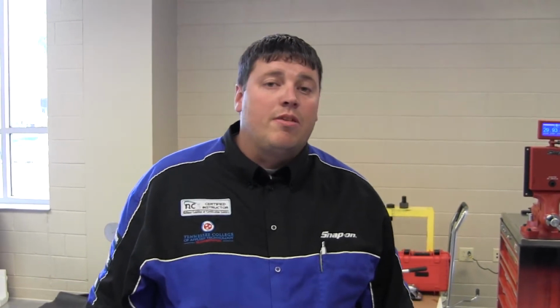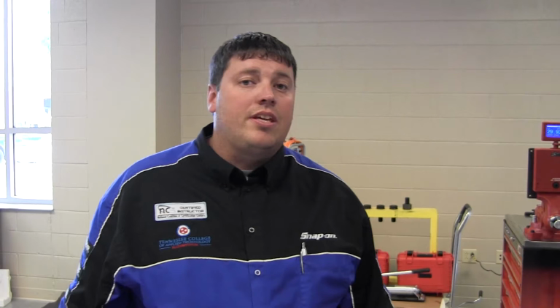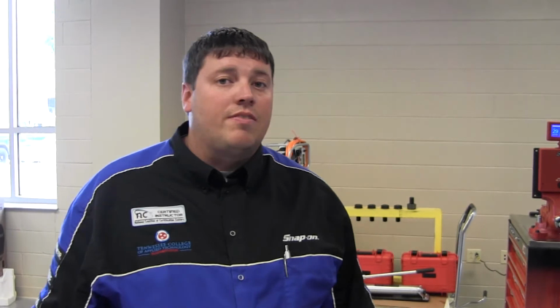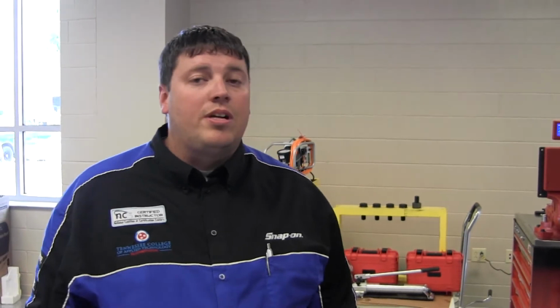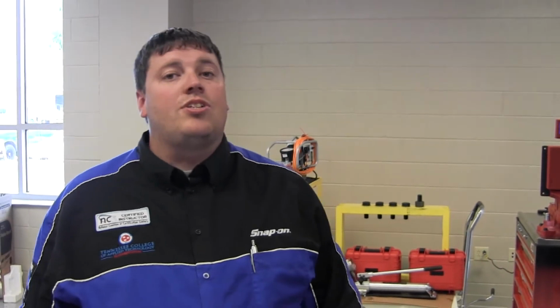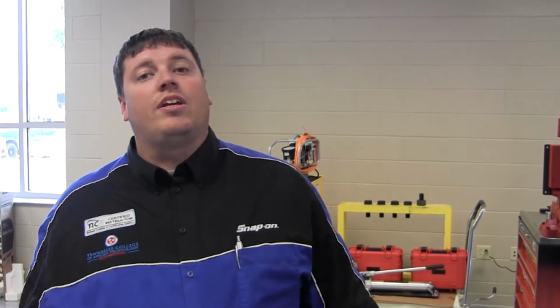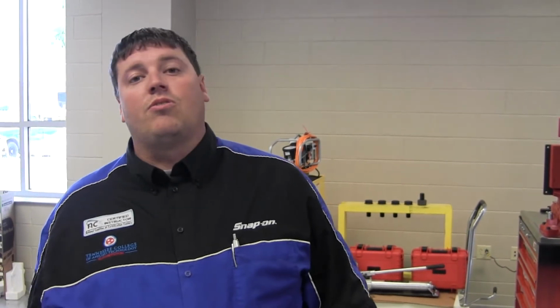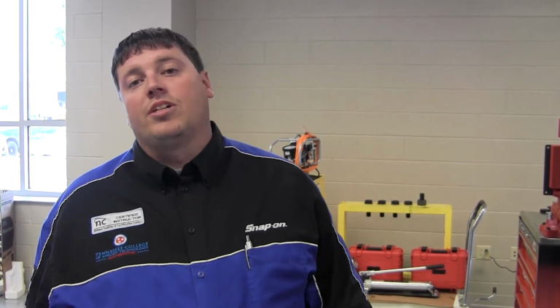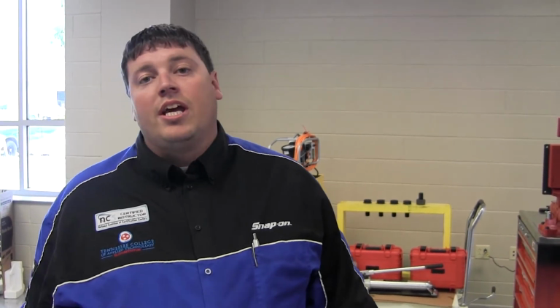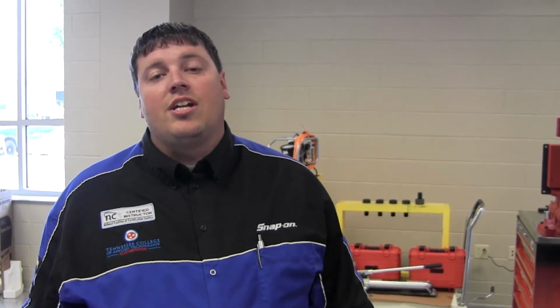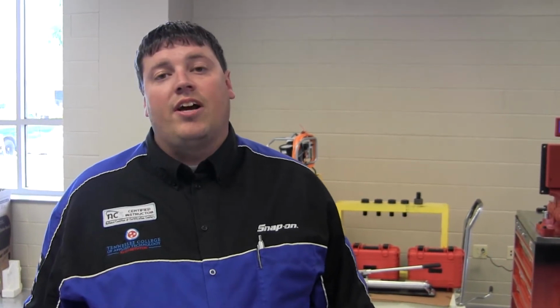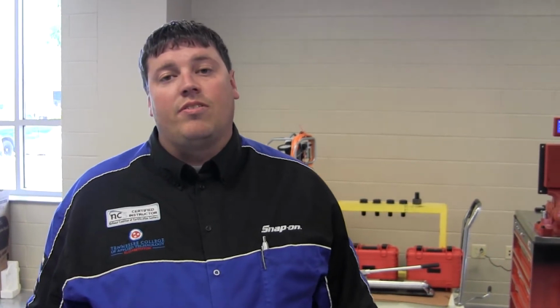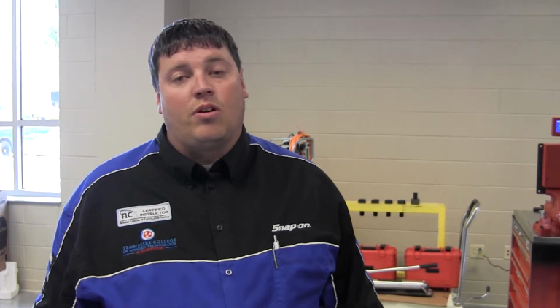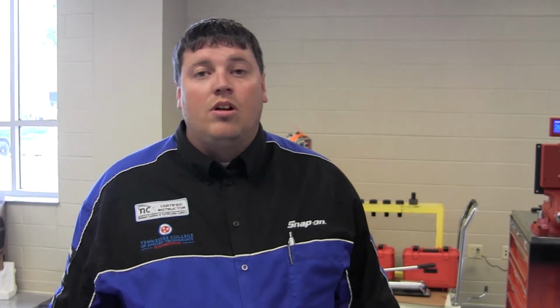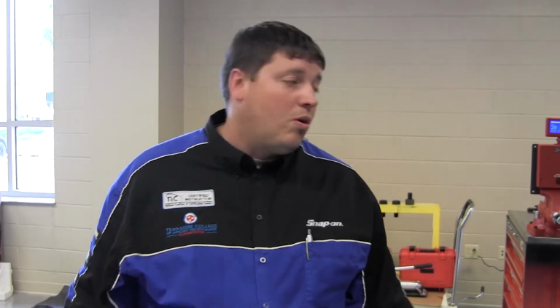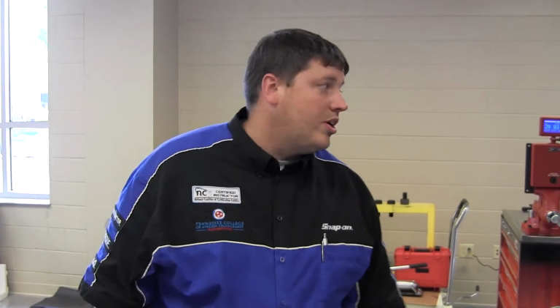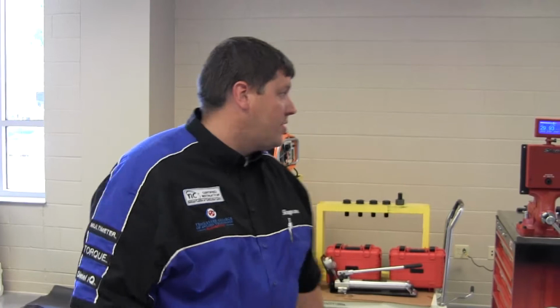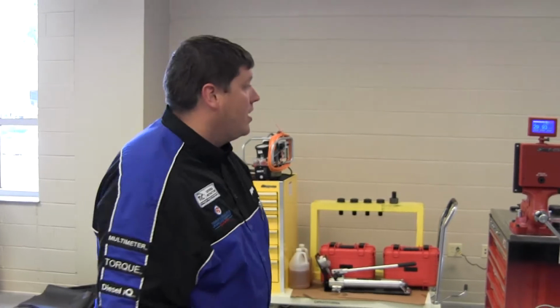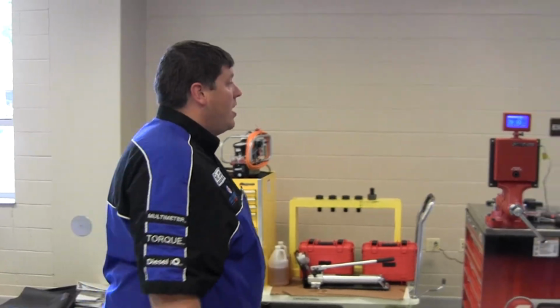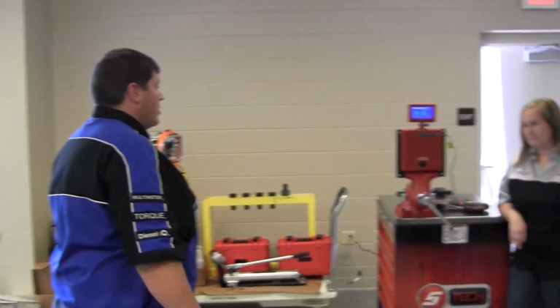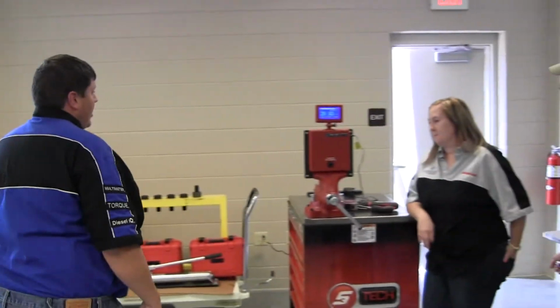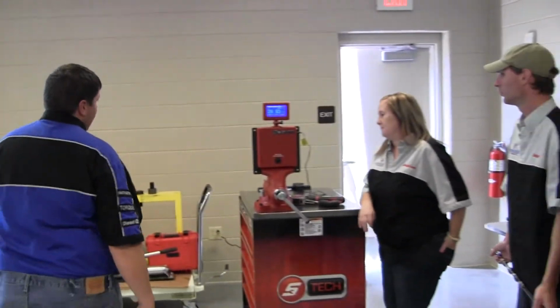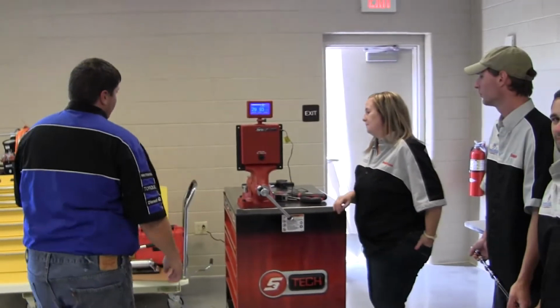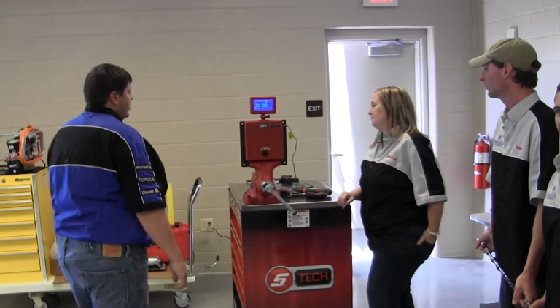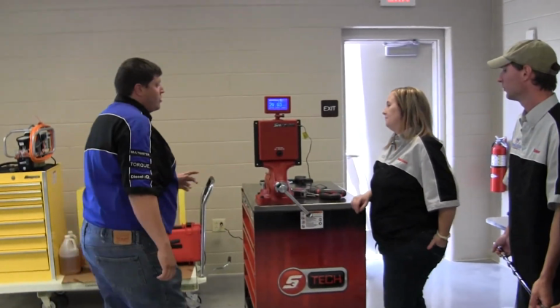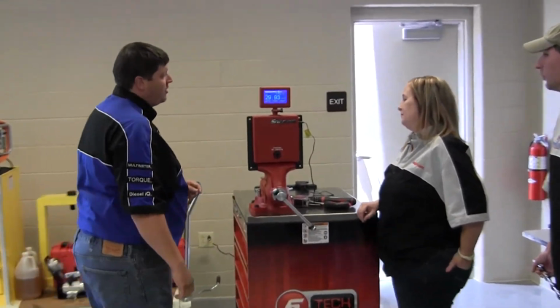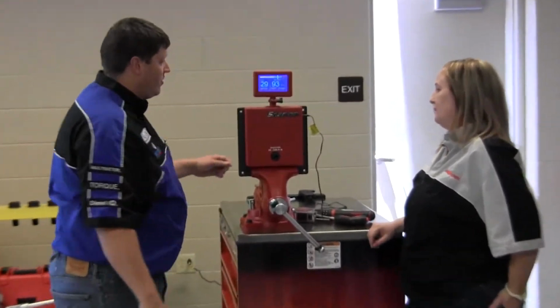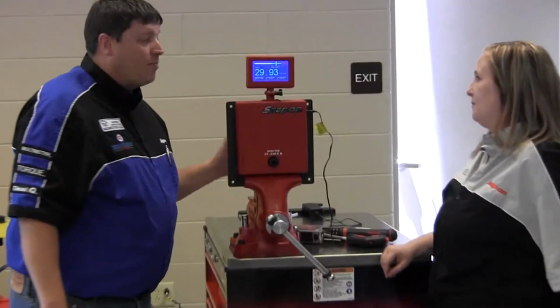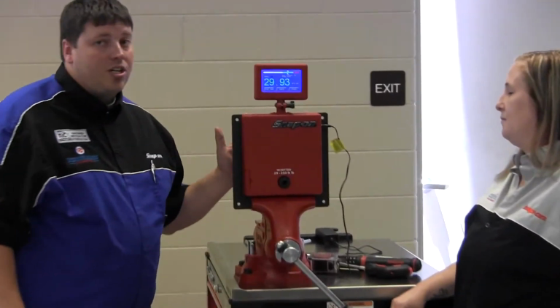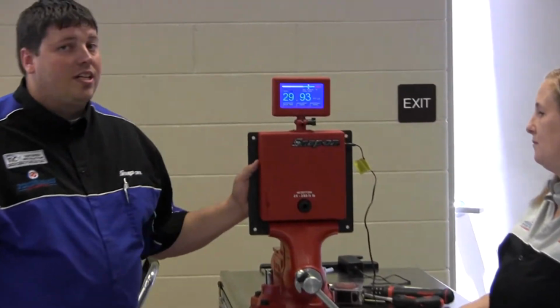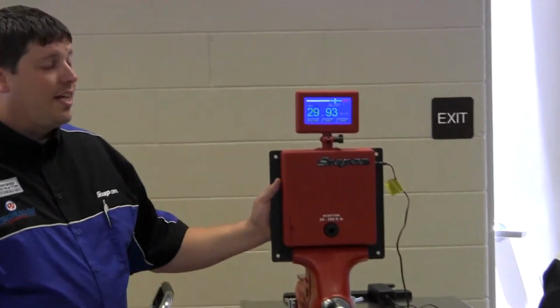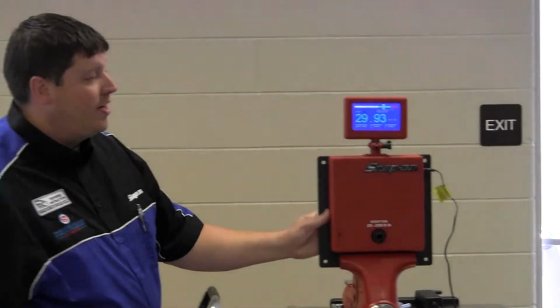The myth is that if you put an extension on the end of the torque wrench, it changes the value of the torque. So what we're going to do is take an electronic and a mechanical torque wrench and first check their calibration on the tester here.